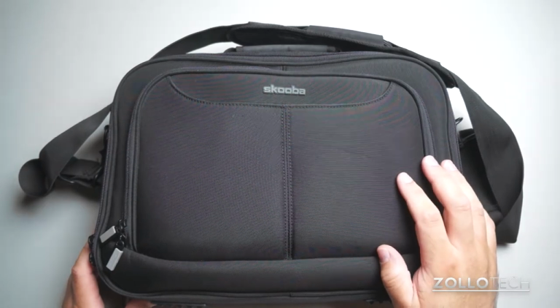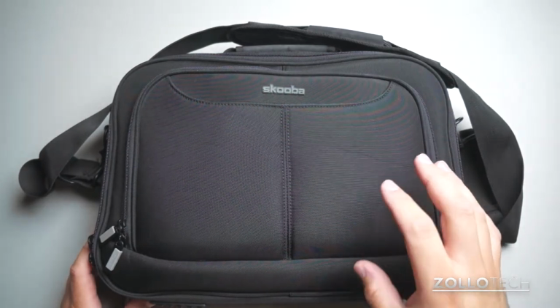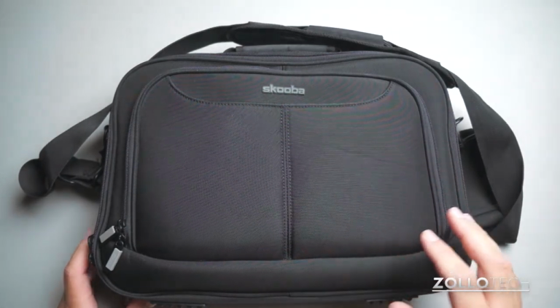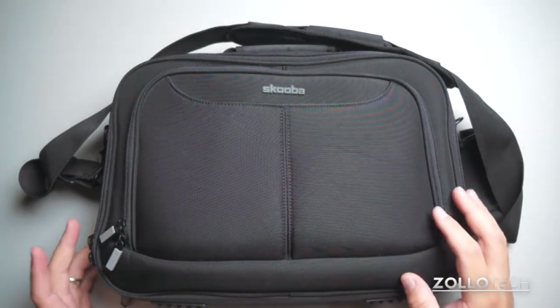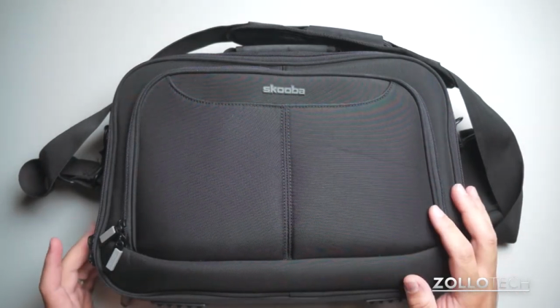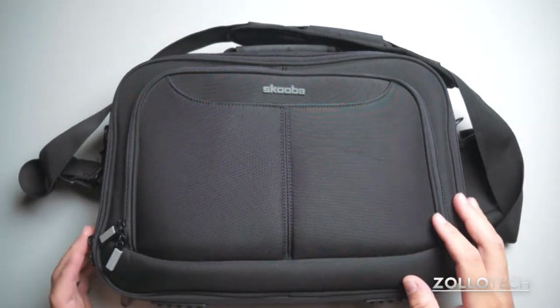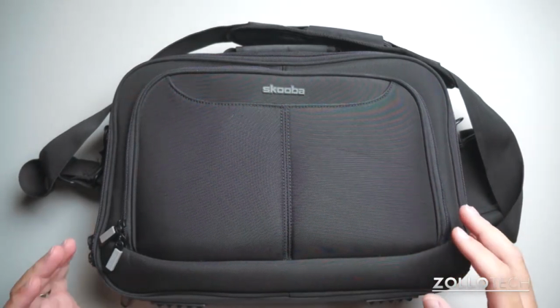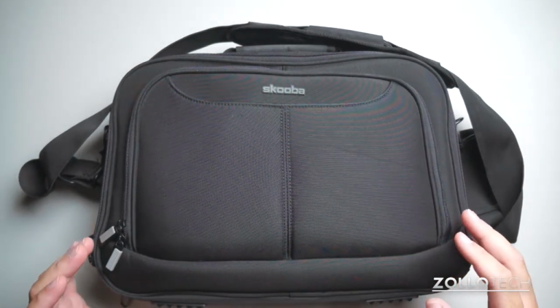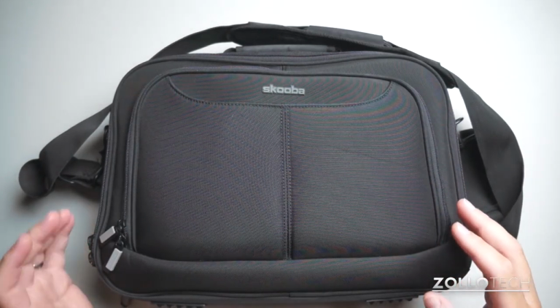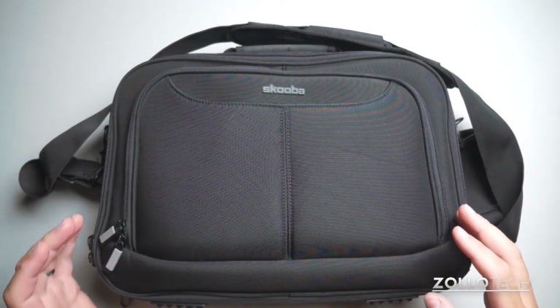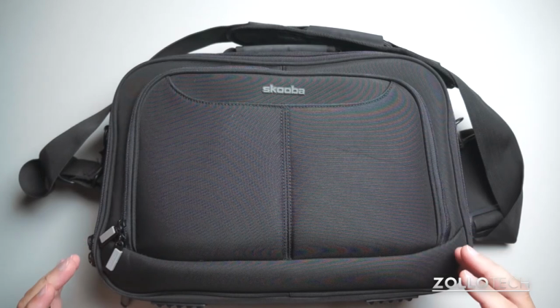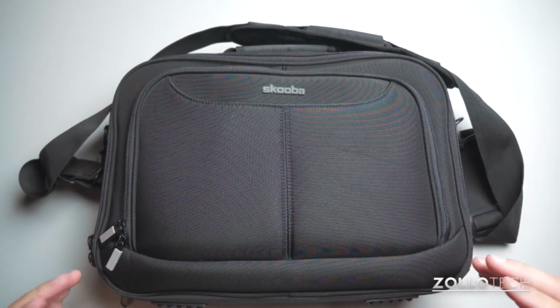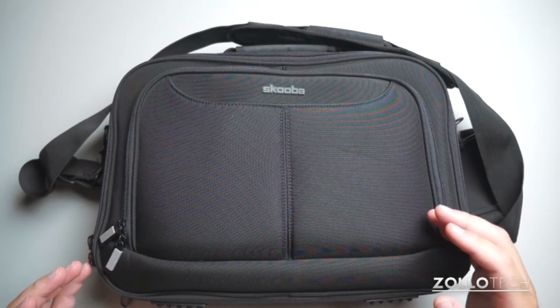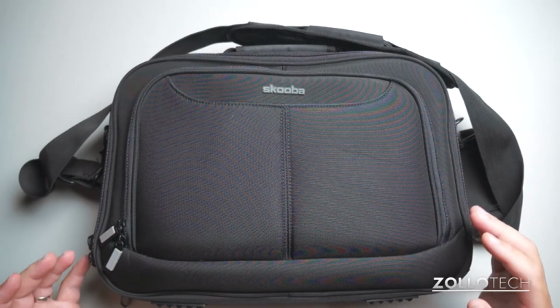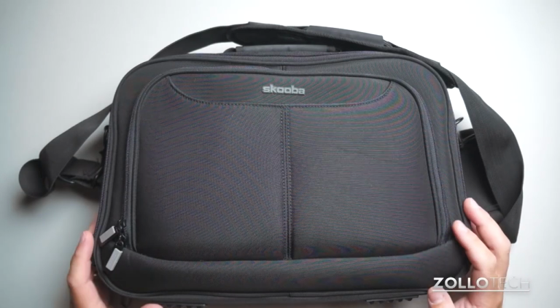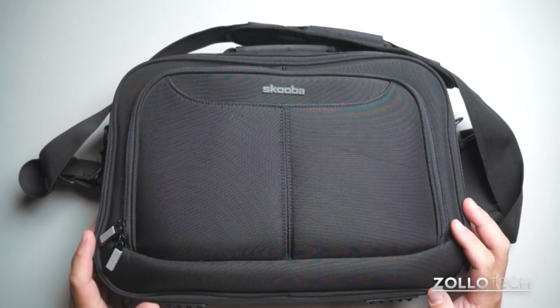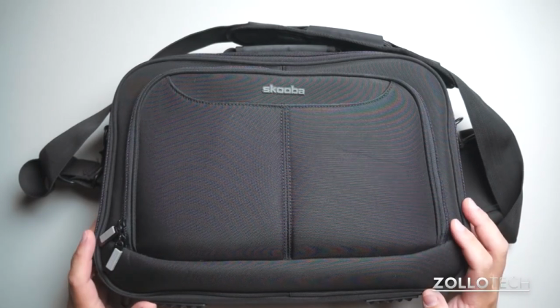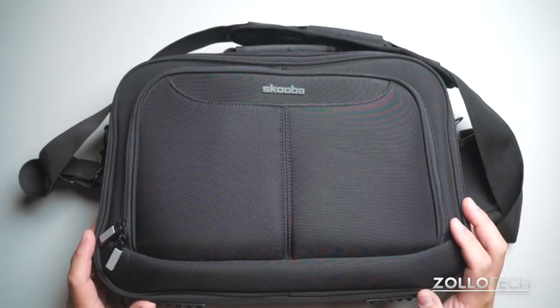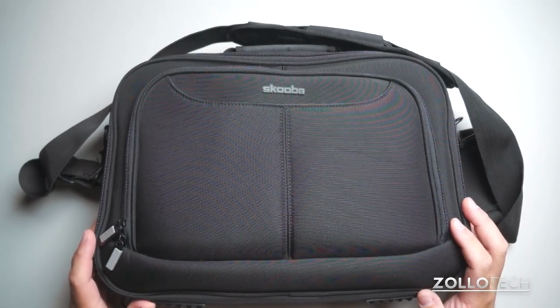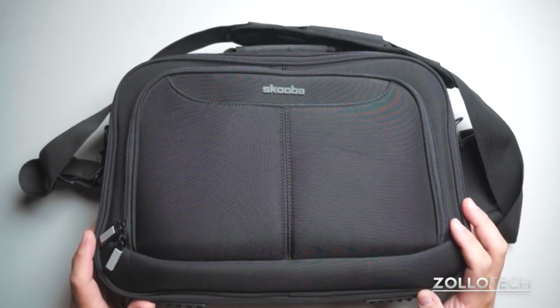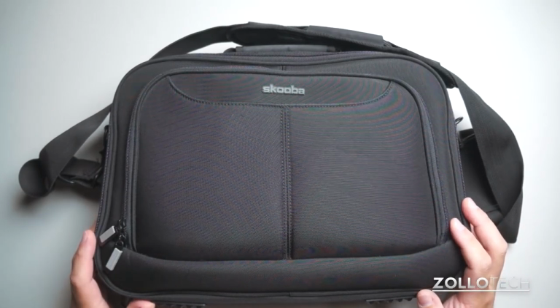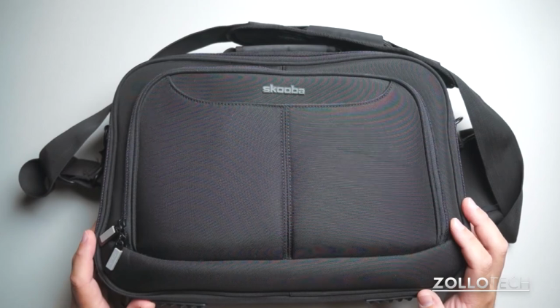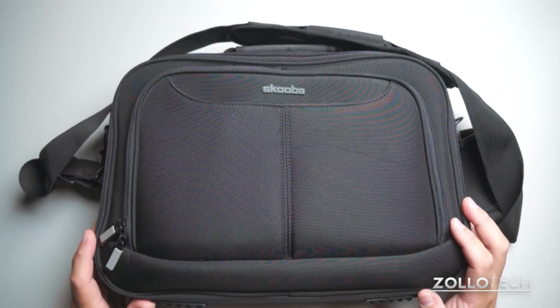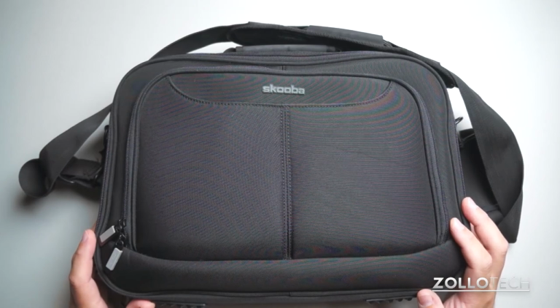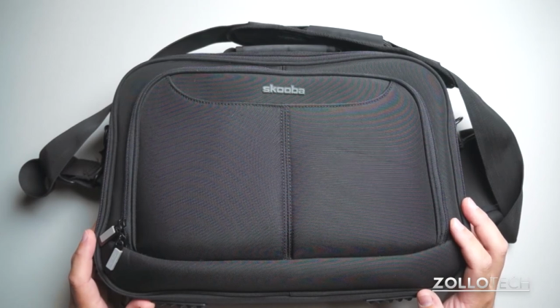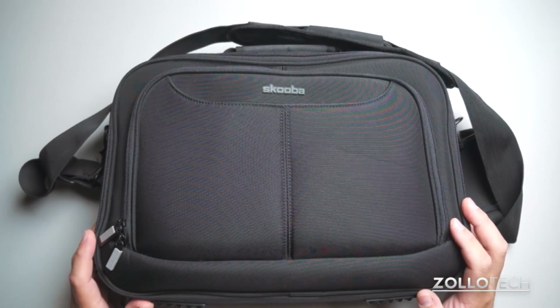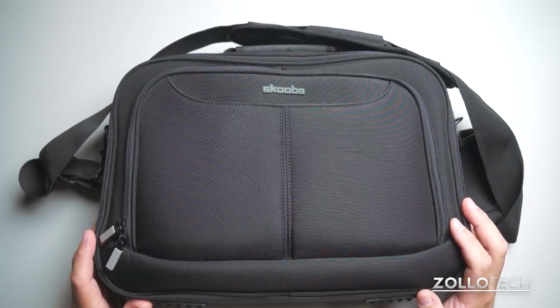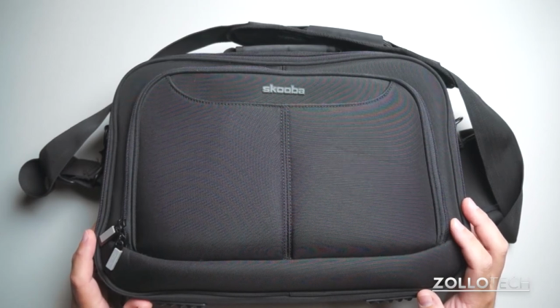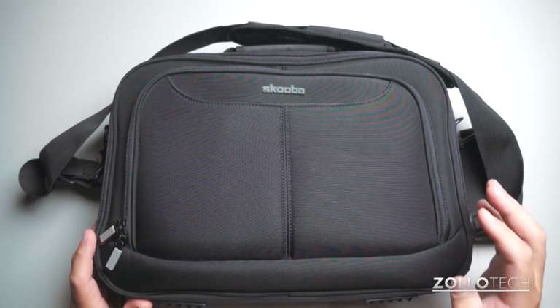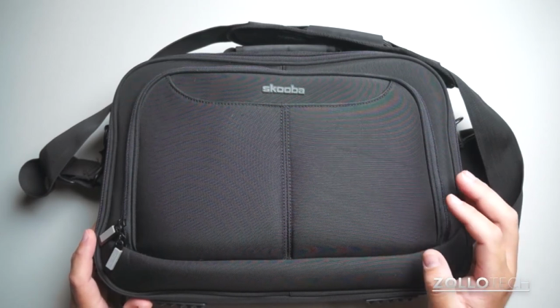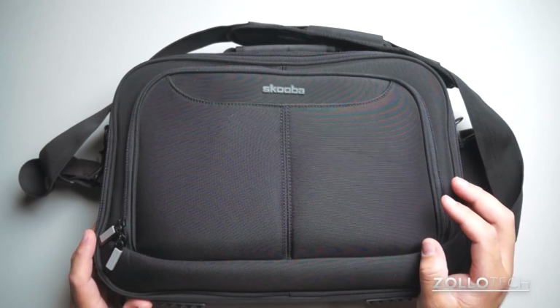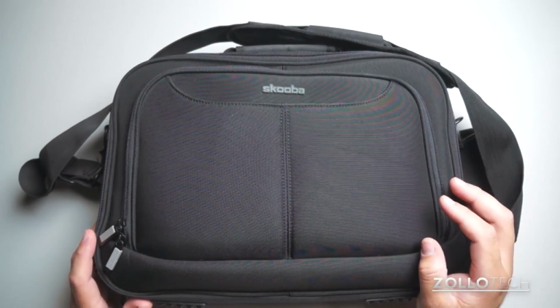If you have any questions or comments regarding this bag — maybe you've used products from Scuba or other things they have — please place those in the comments below. If you haven't subscribed already, please subscribe. As always, thanks for watching. This is Aaron; I'll see you next time.